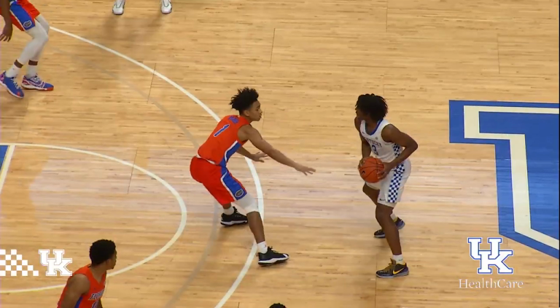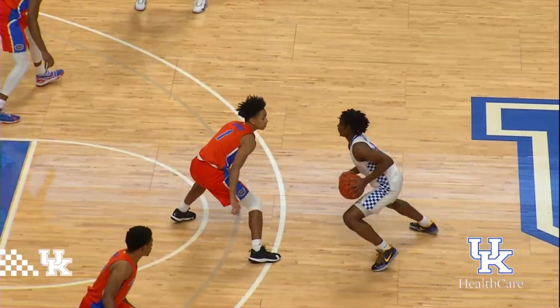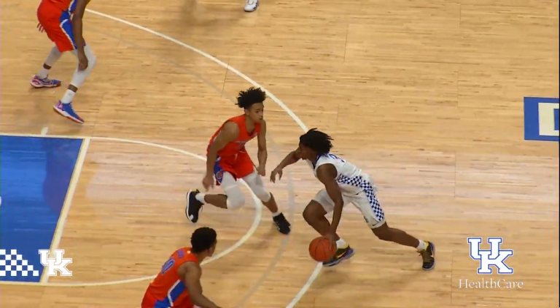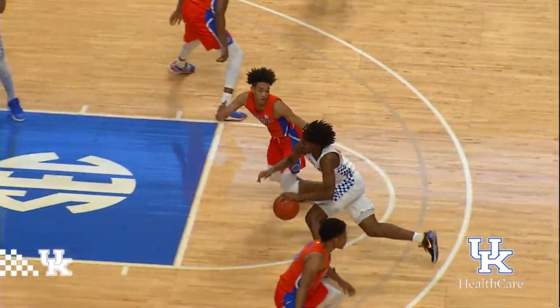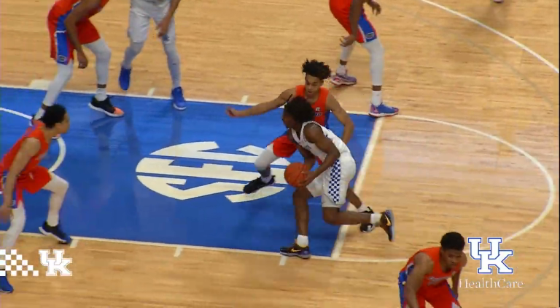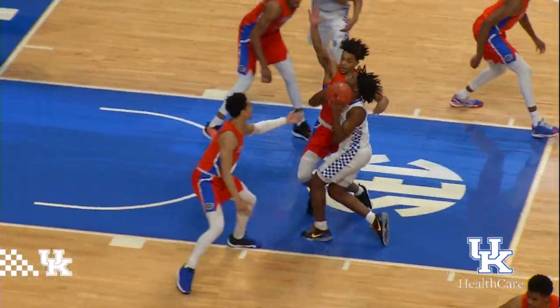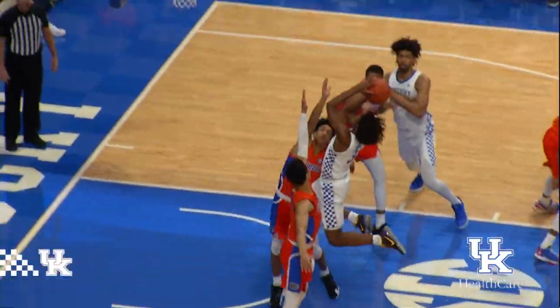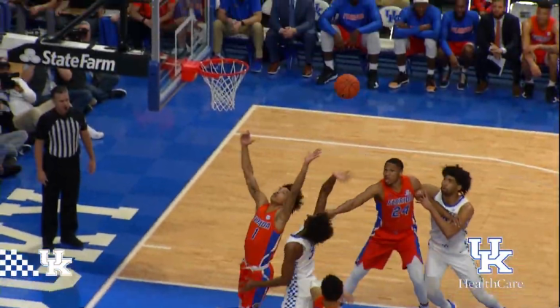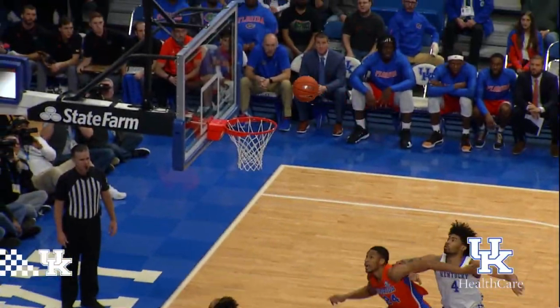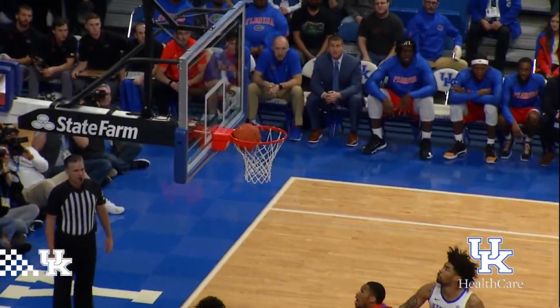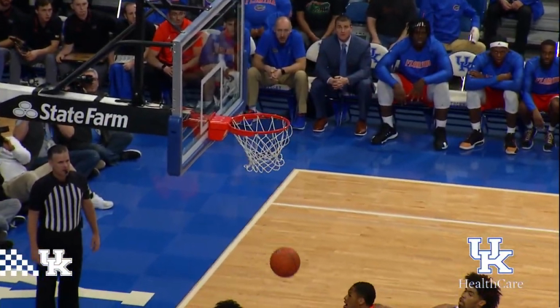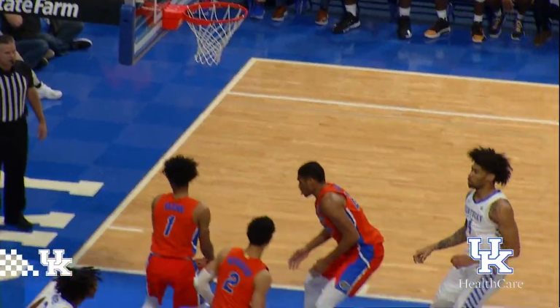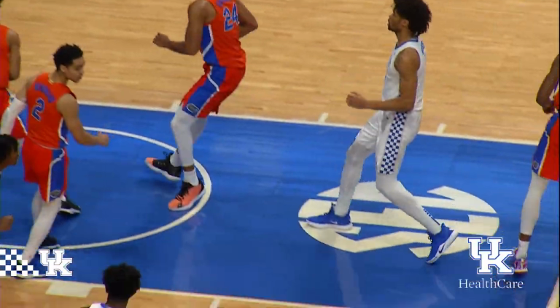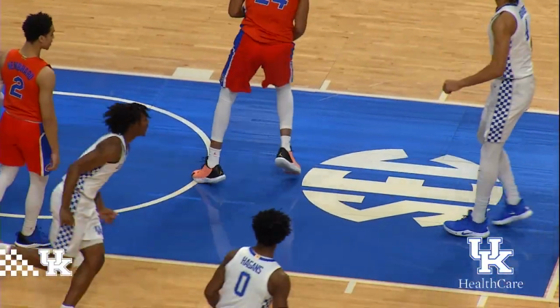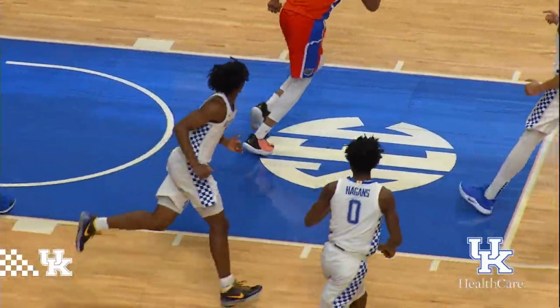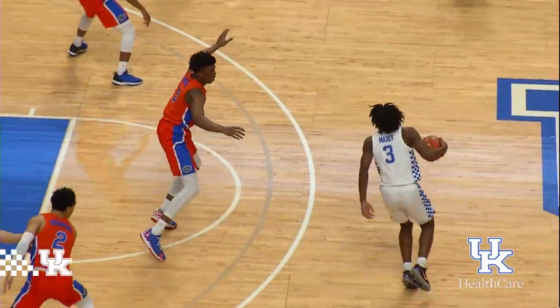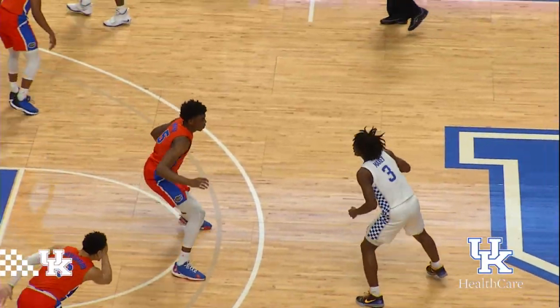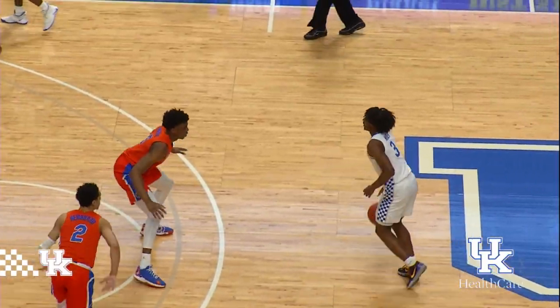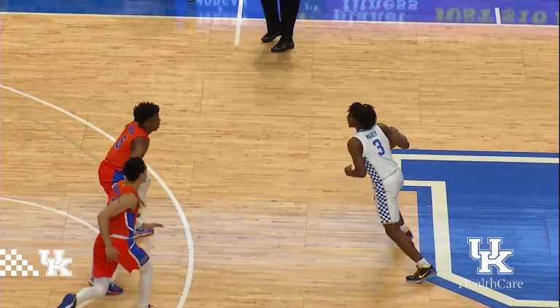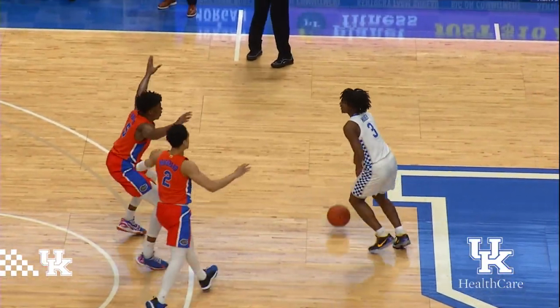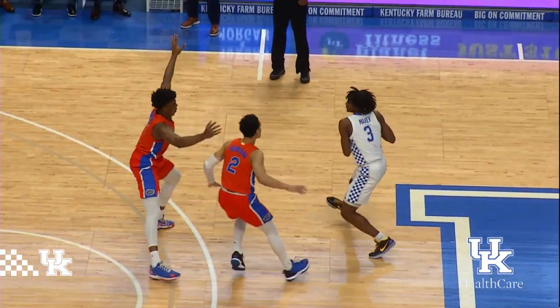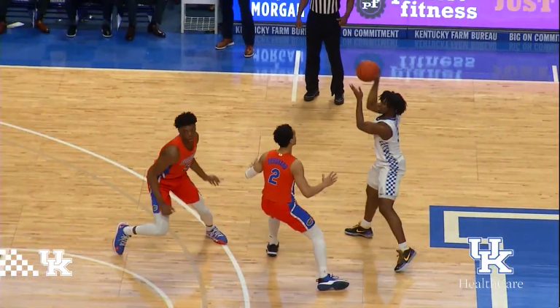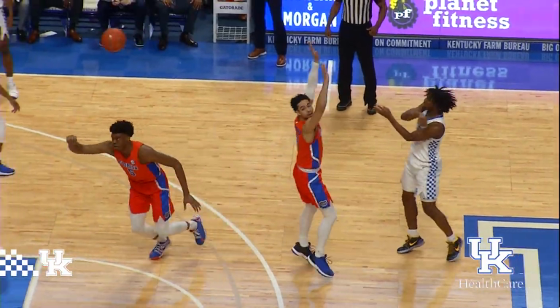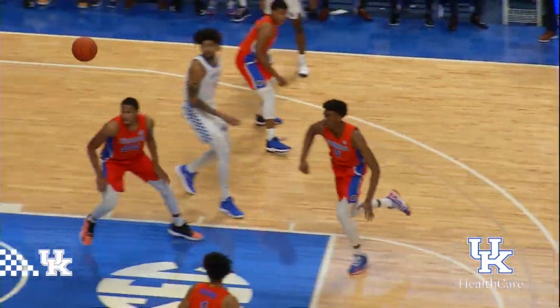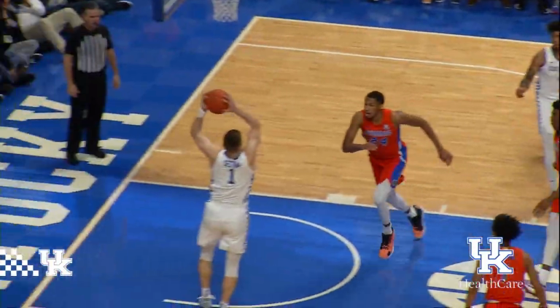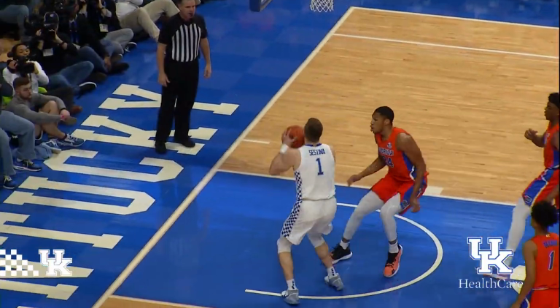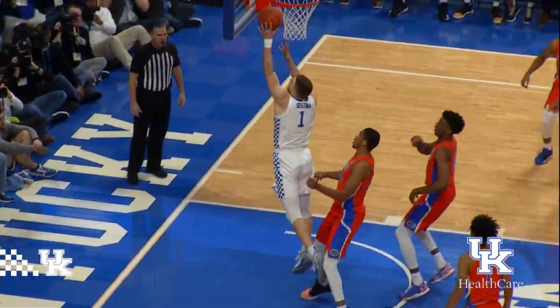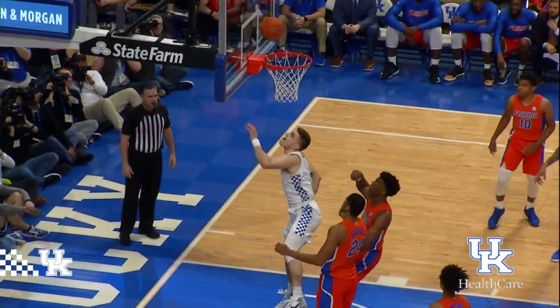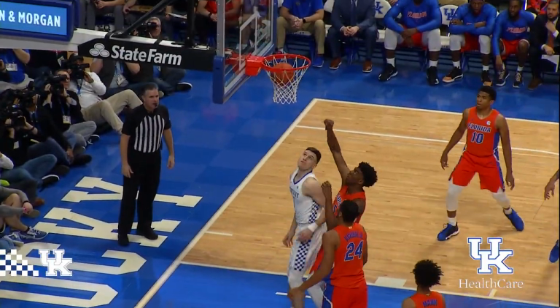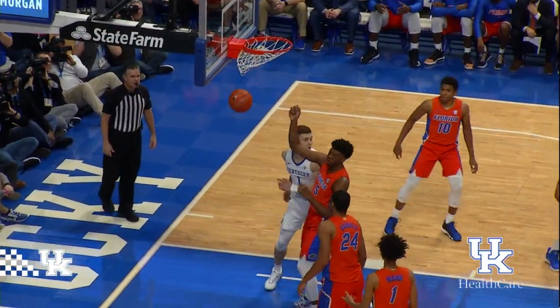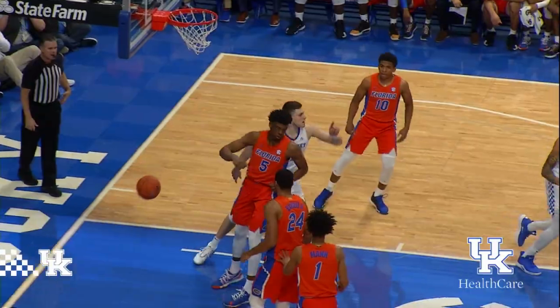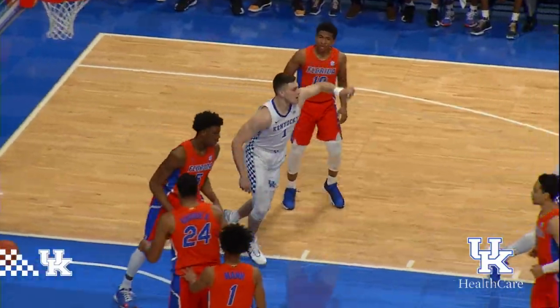Work it out front to Maxey at 10 to shoot. Maxey down the lane, leans in, flips it up and in. Maxey comes to the top of the circle, looking for Richards, instead finds Sestina for the layup down low.